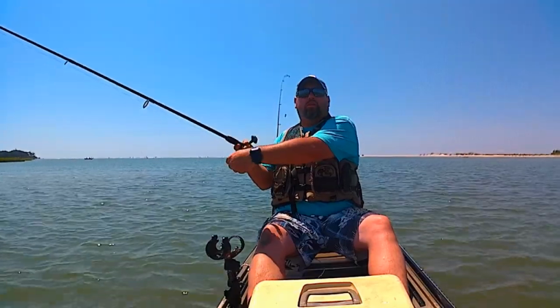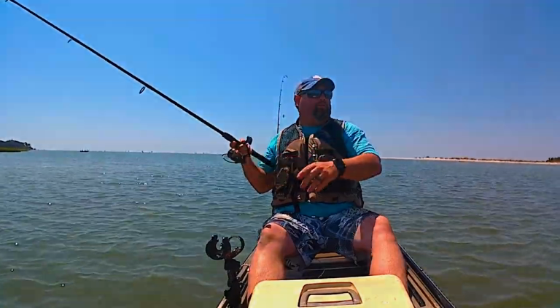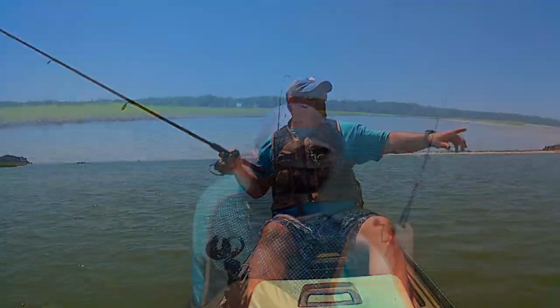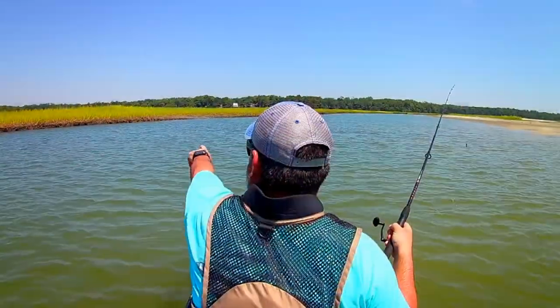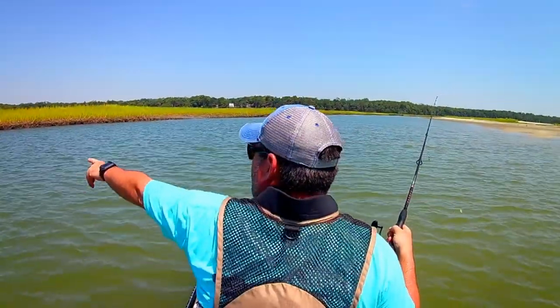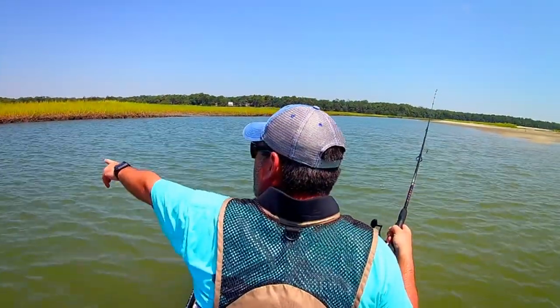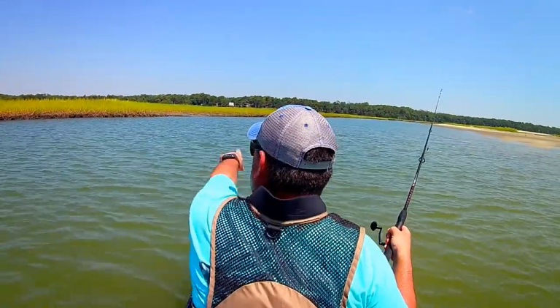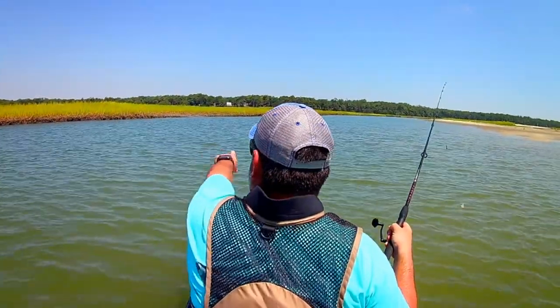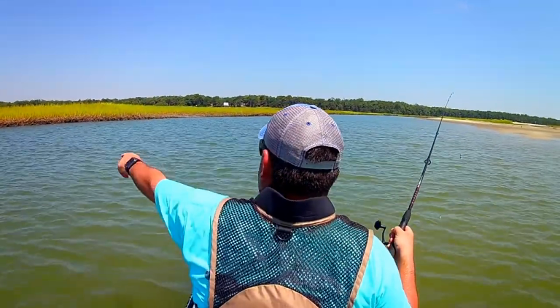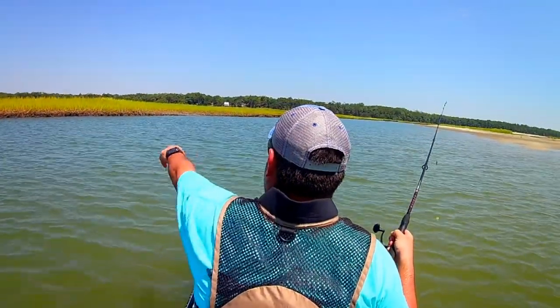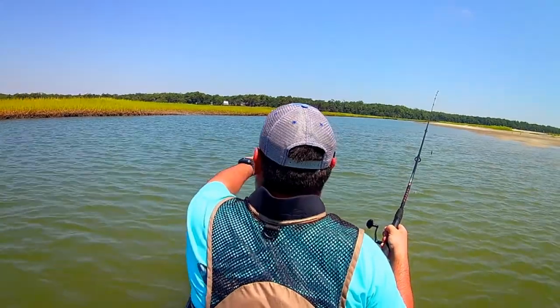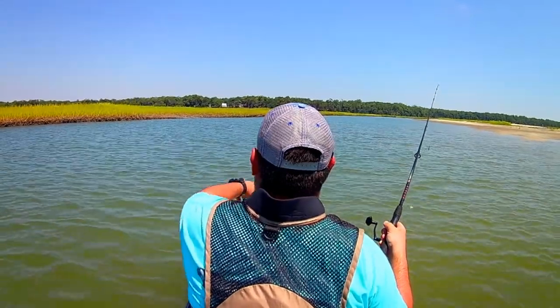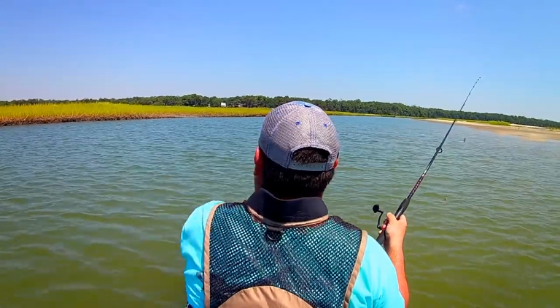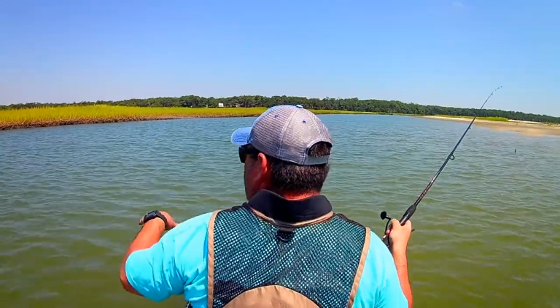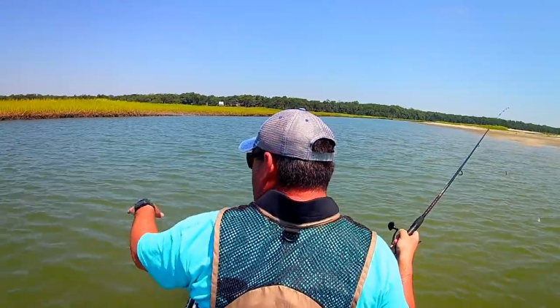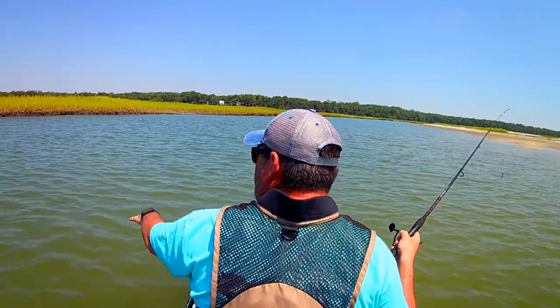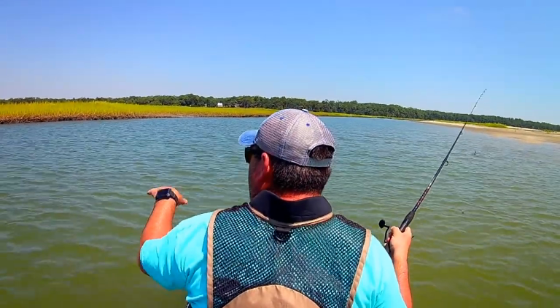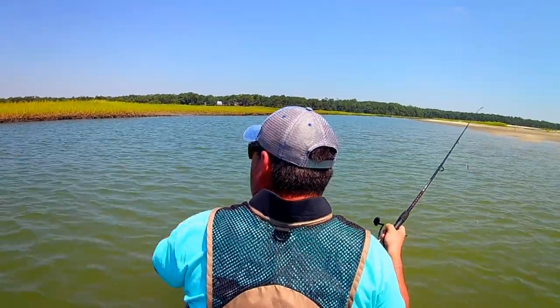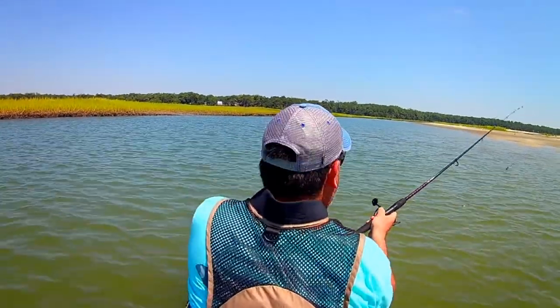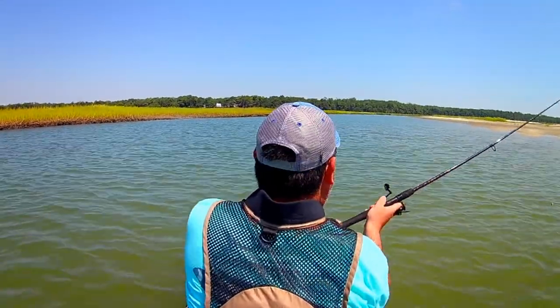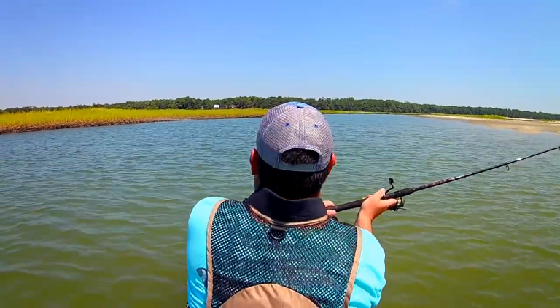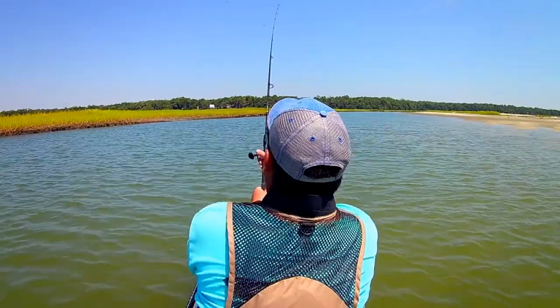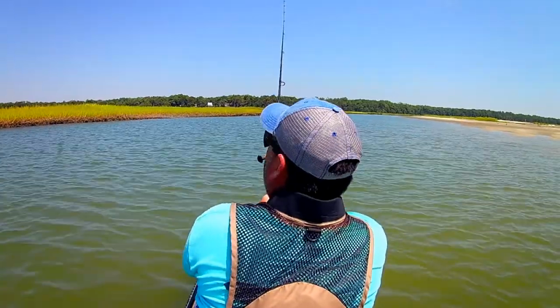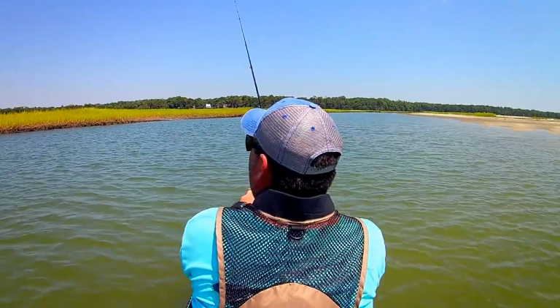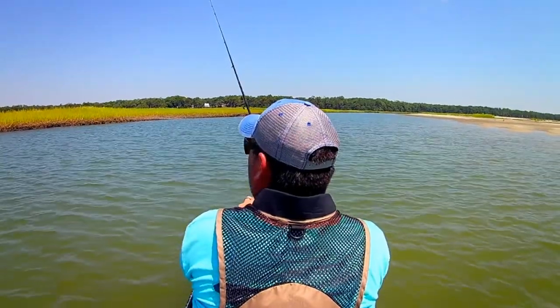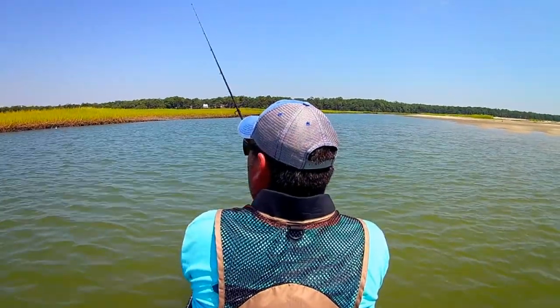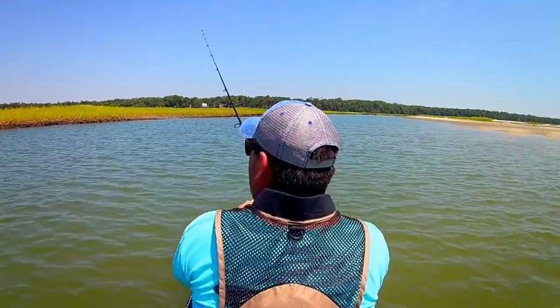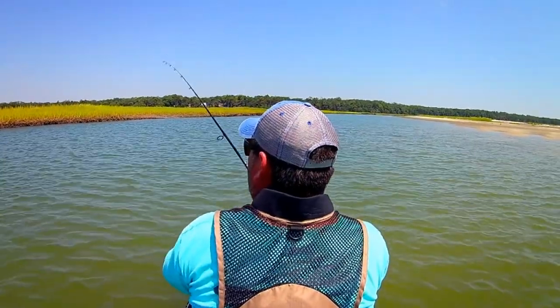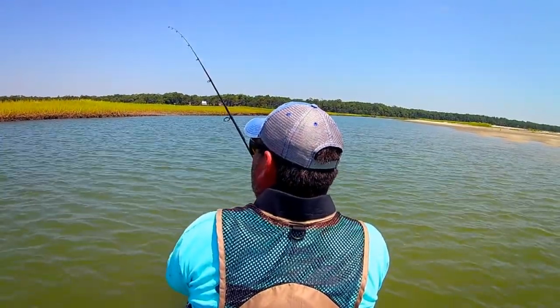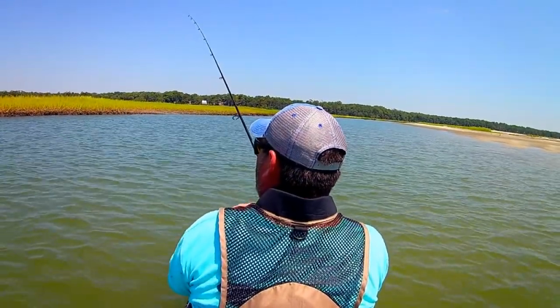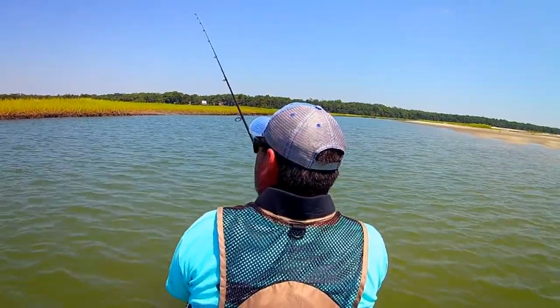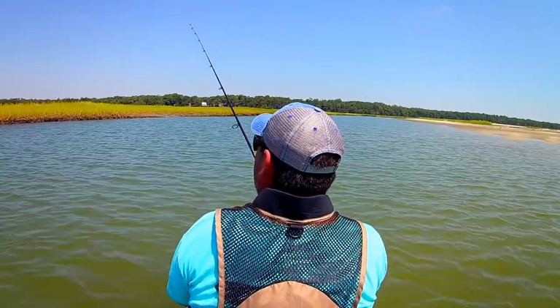I'm going to fish. There's a shoreline right here in front of me, and I'm going to go ahead and fish that shoreline because it looks rather deep in that area, like a nice little channel there. Without throwing it in the grass, right at the ledge there,